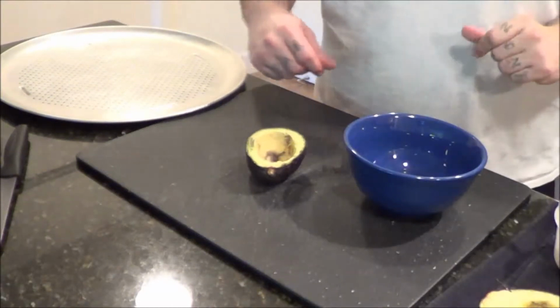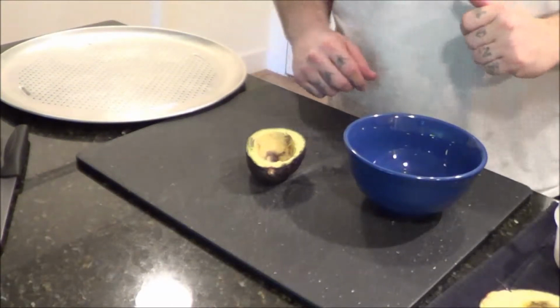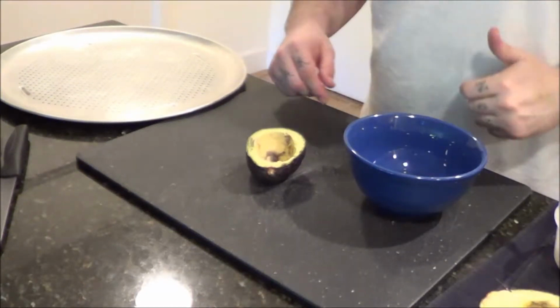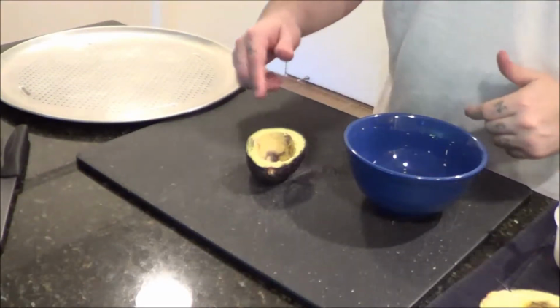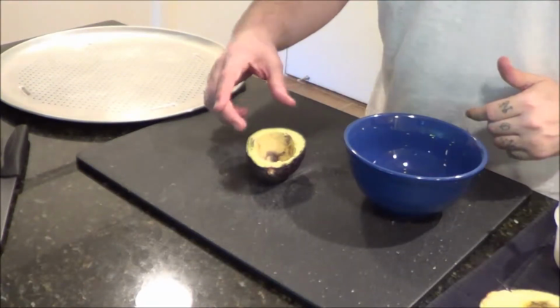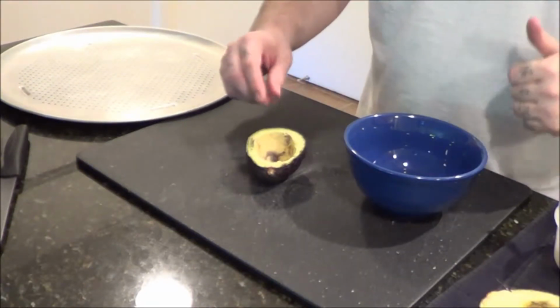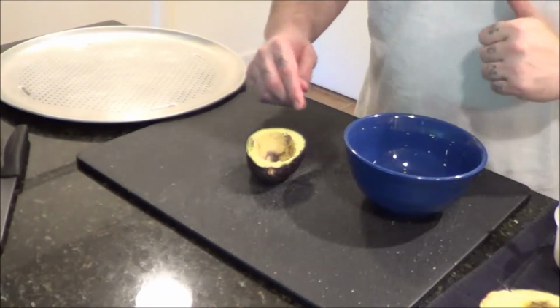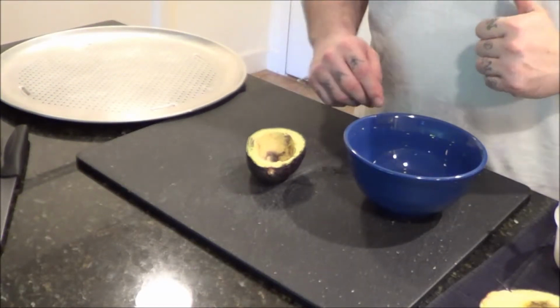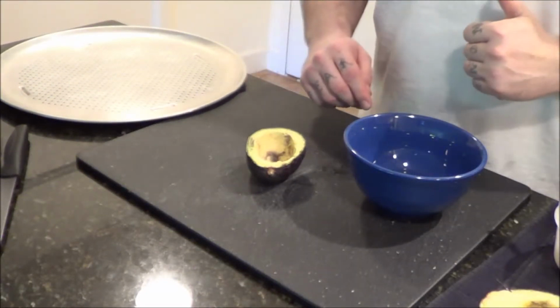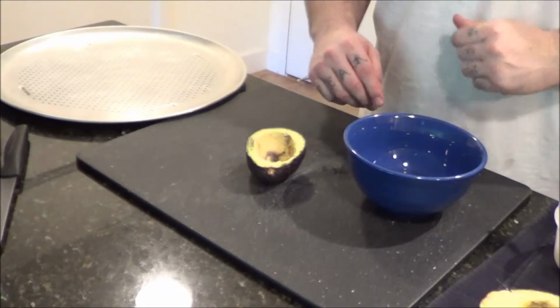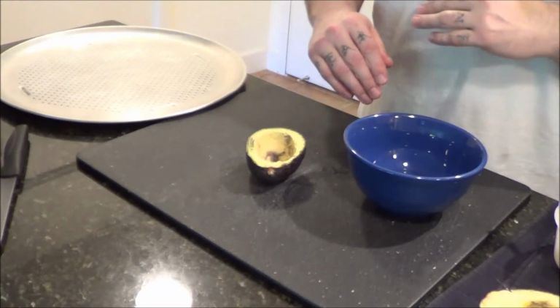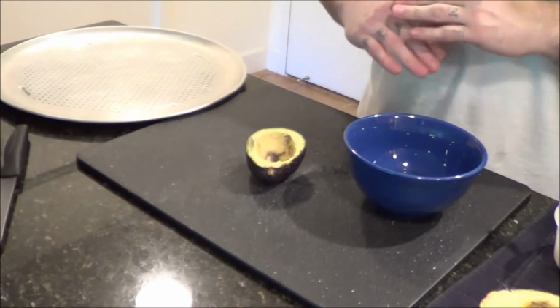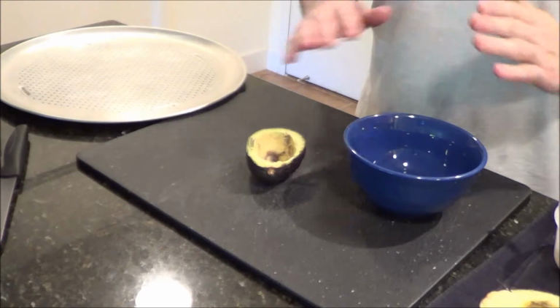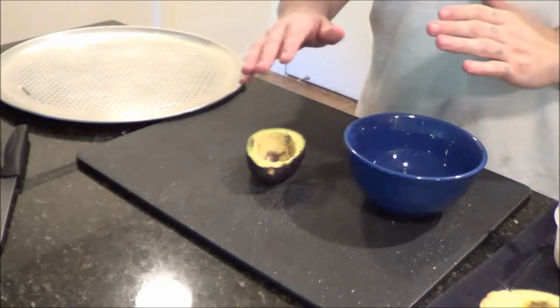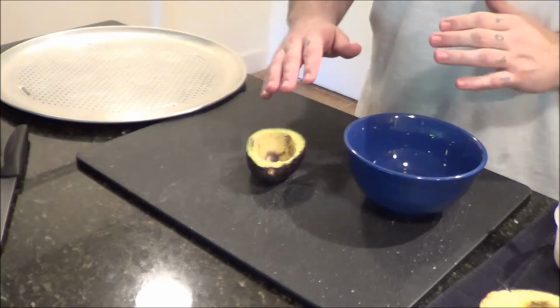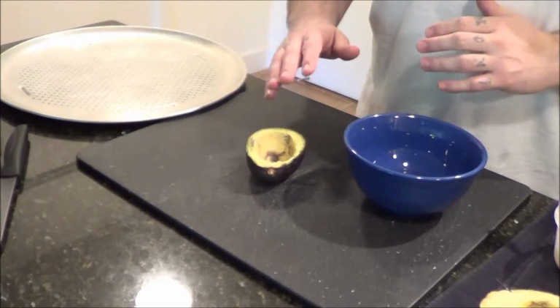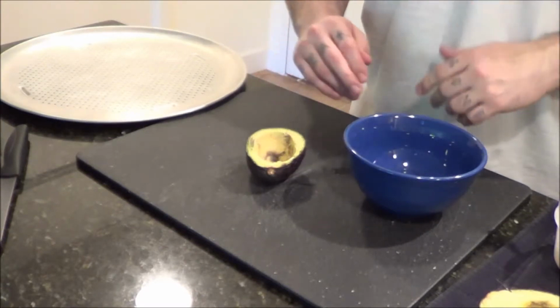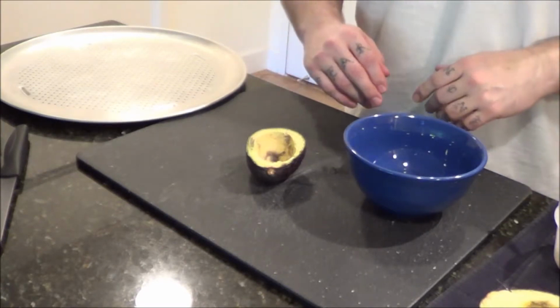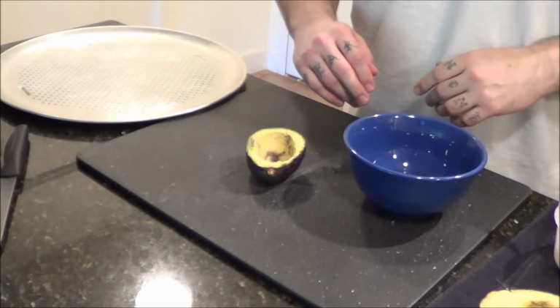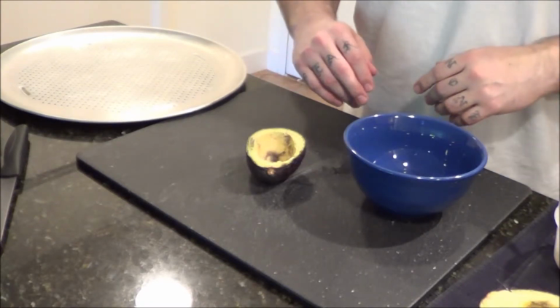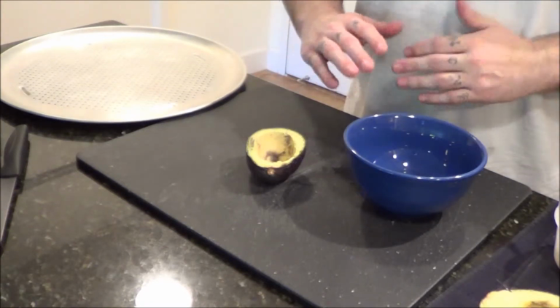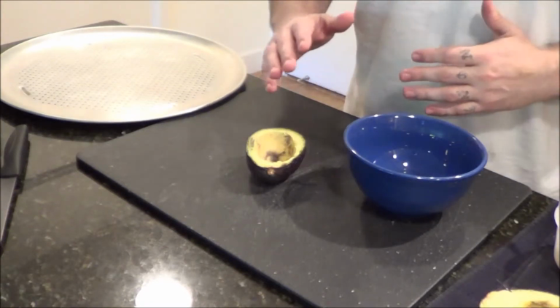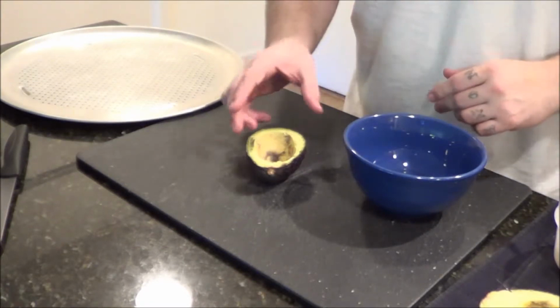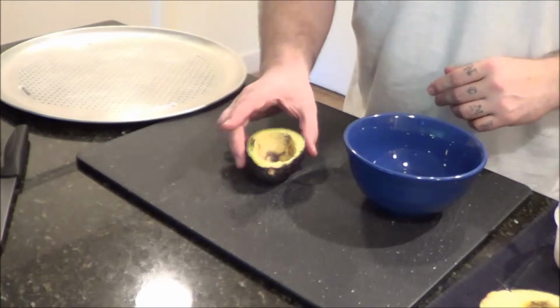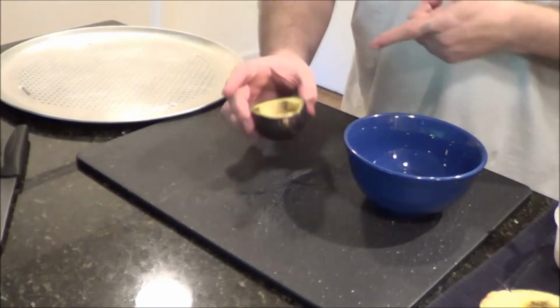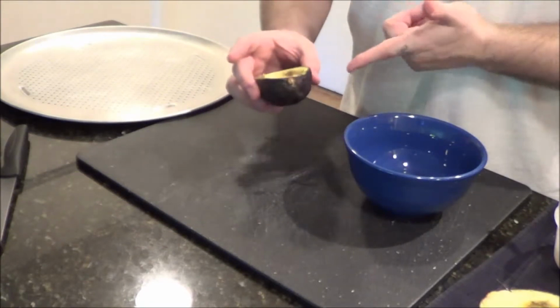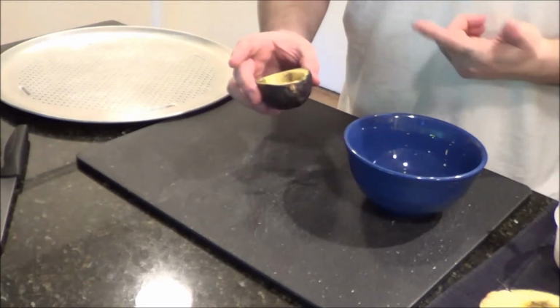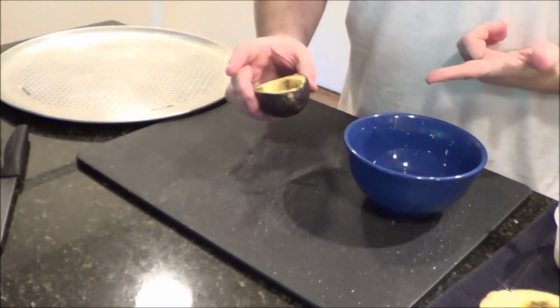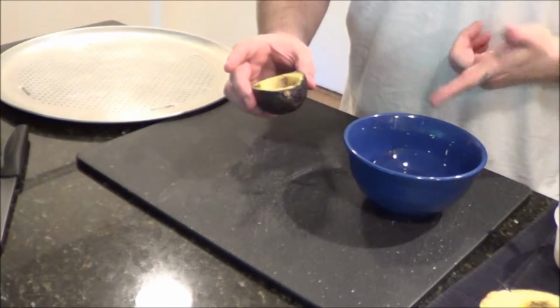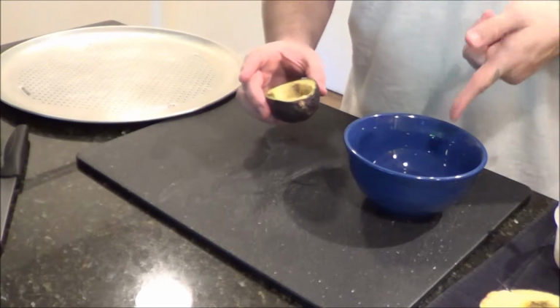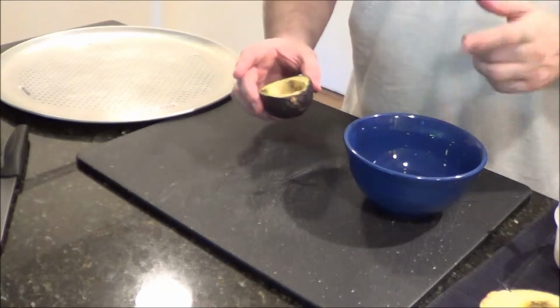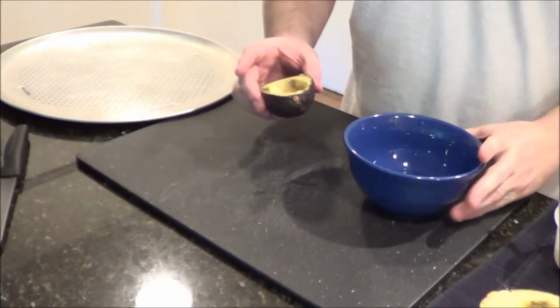Hey, what's up guys, it's Charlie Treanor with eatliftgame.com. I'm going to show you a real simple recipe. You don't need a lot of stuff to do this. Basically you're going to take an avocado and an egg.